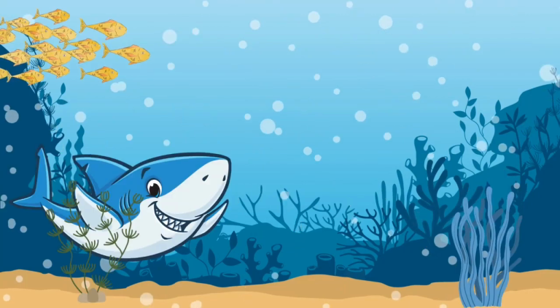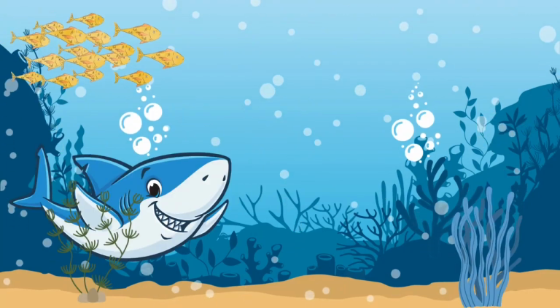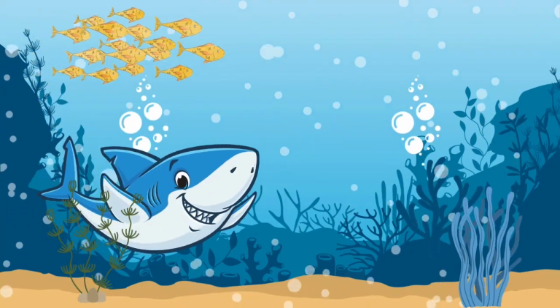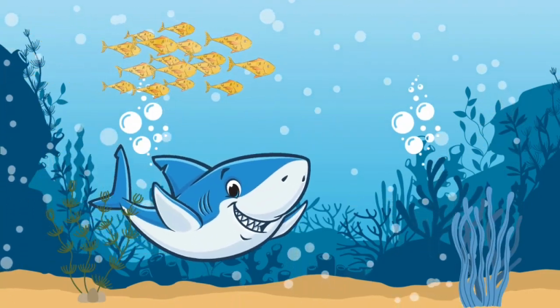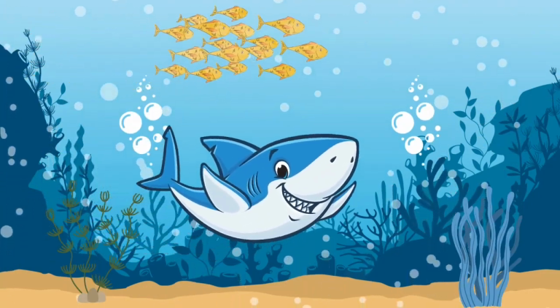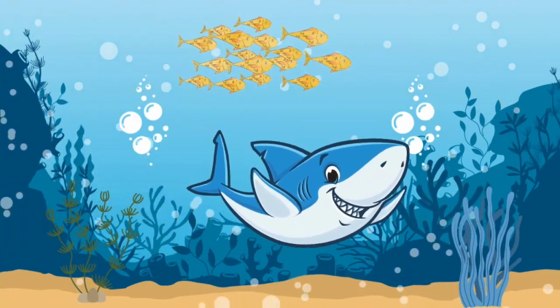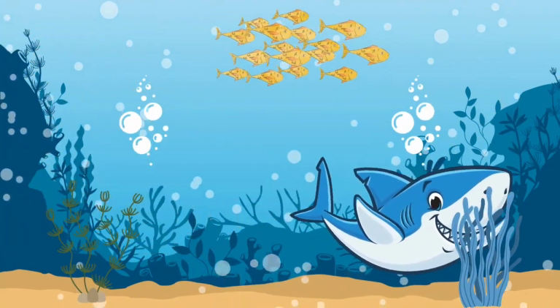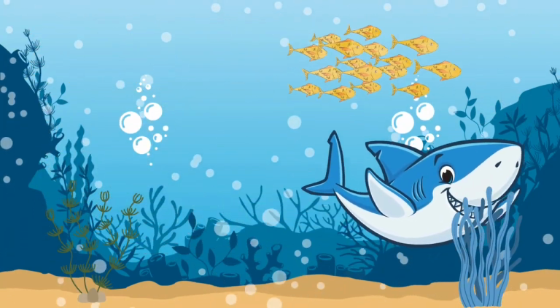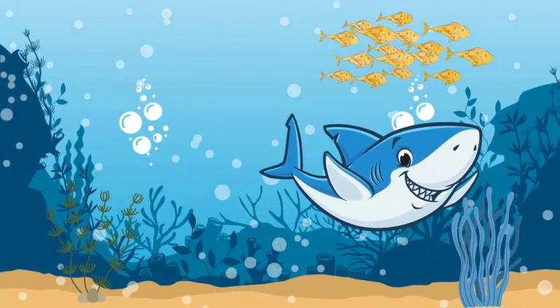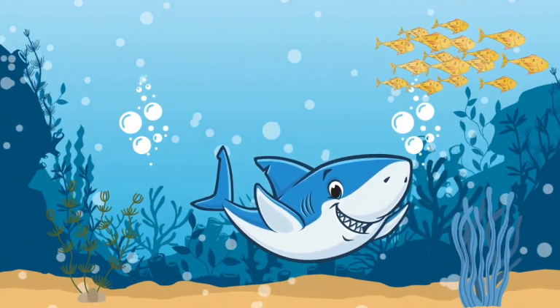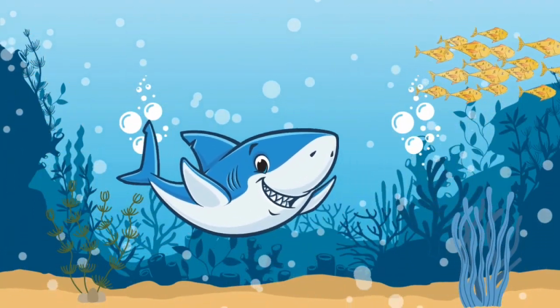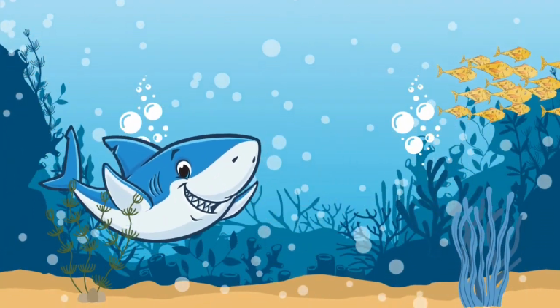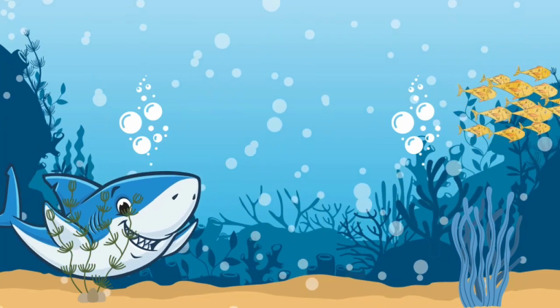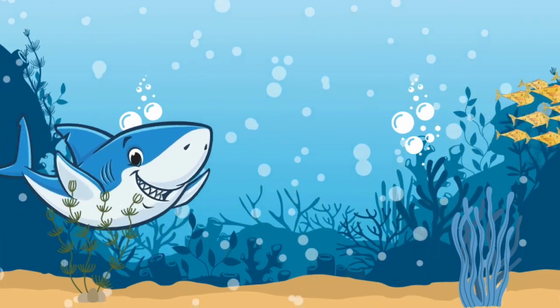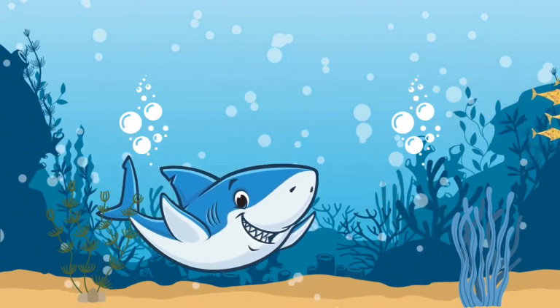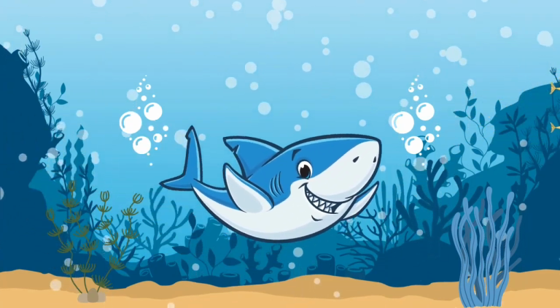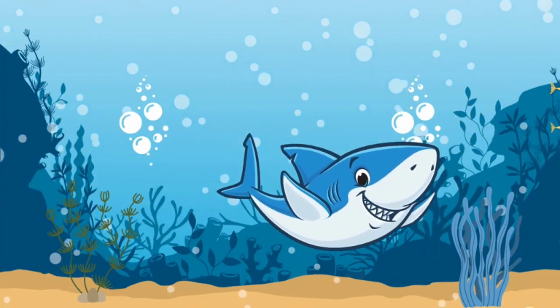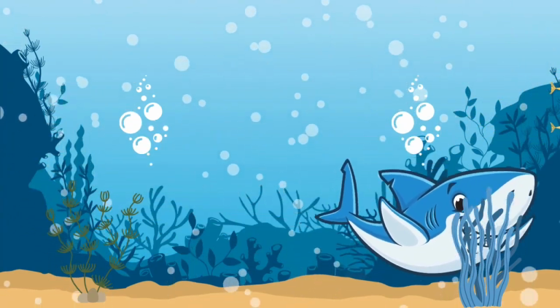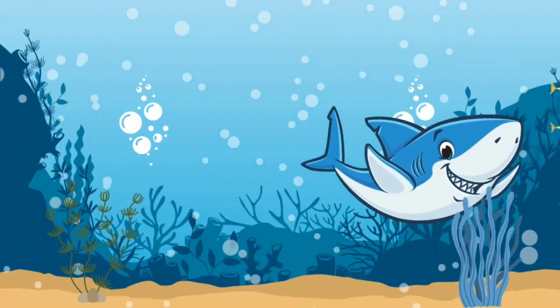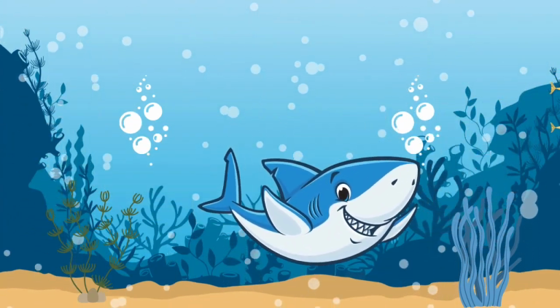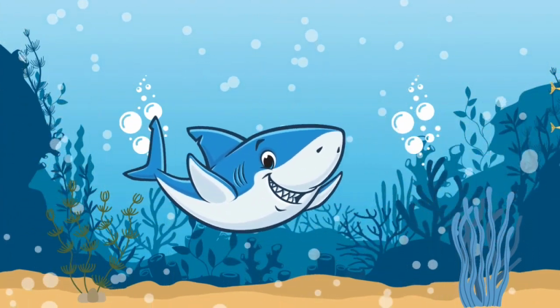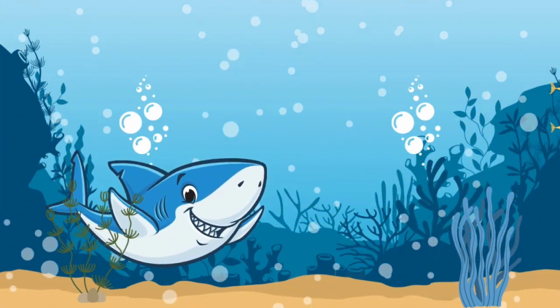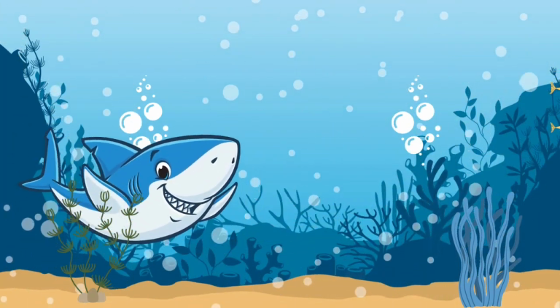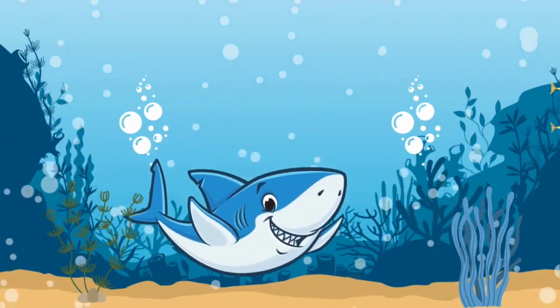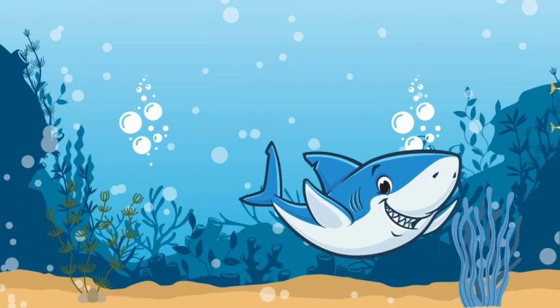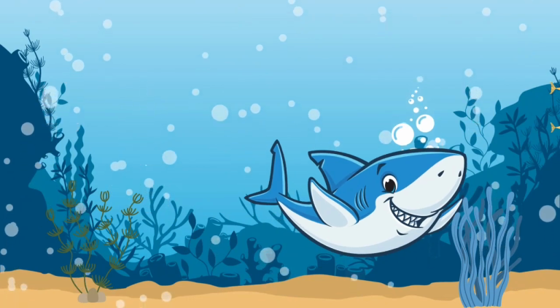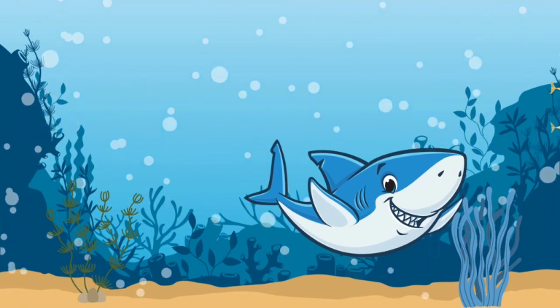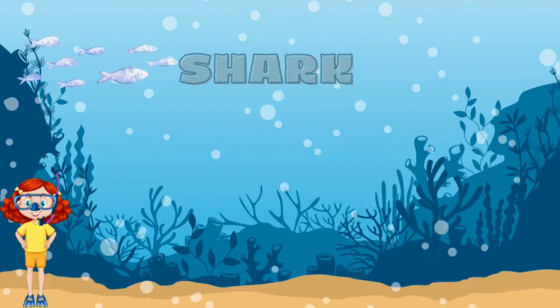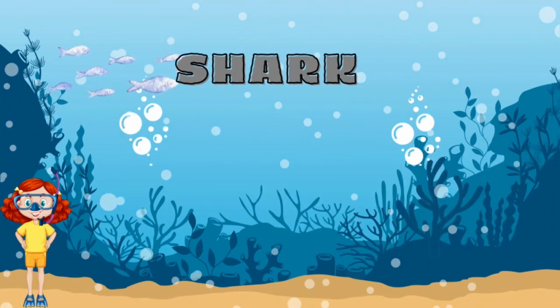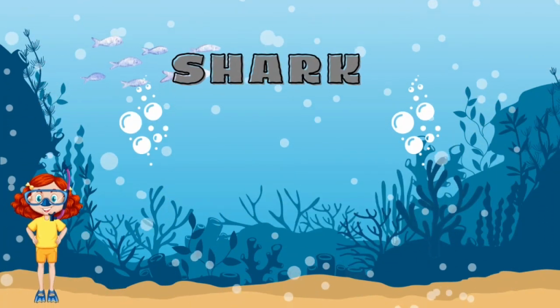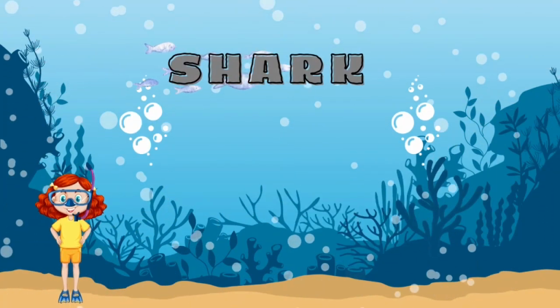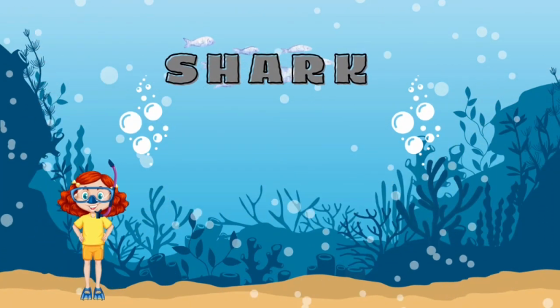Do you know what this animal is with a fin on his back? It's a shark.